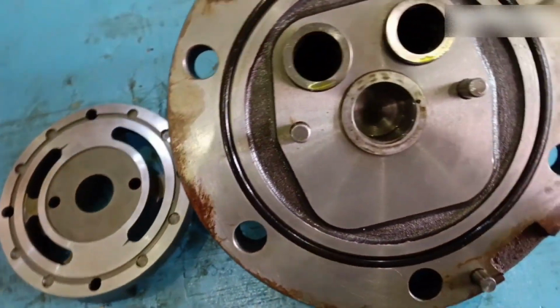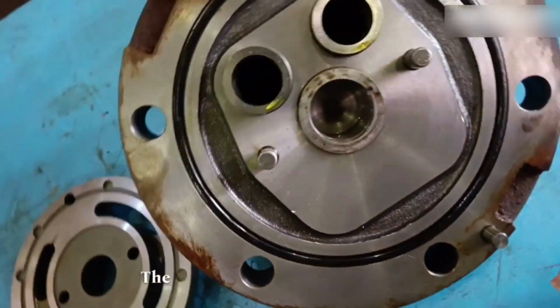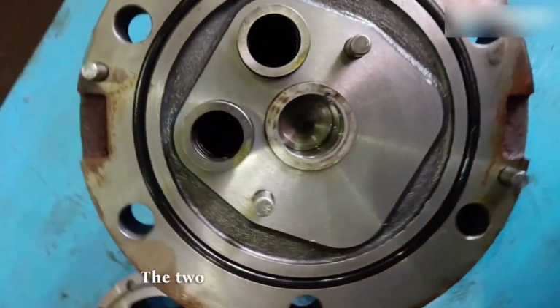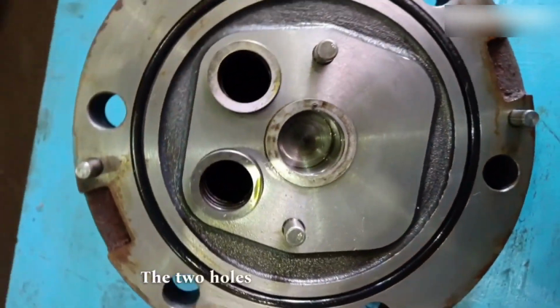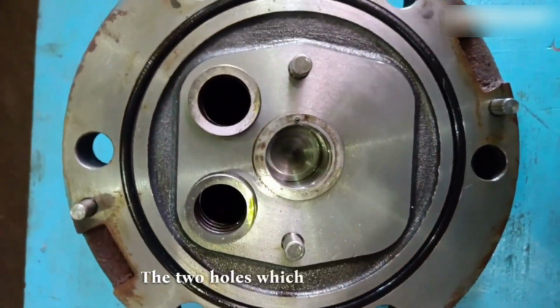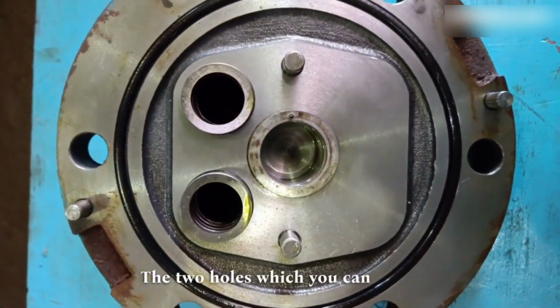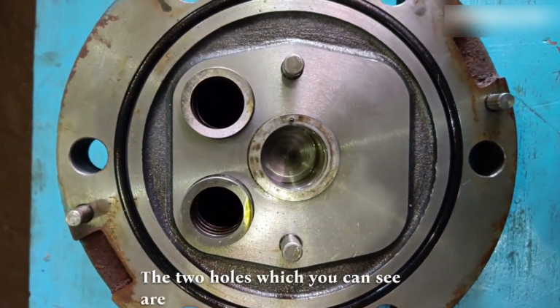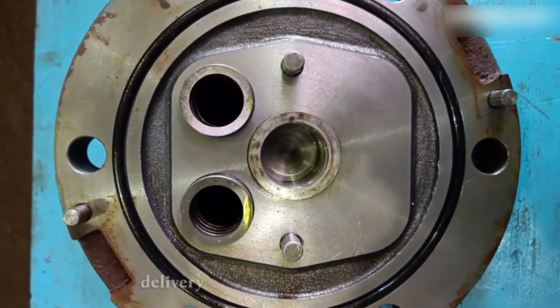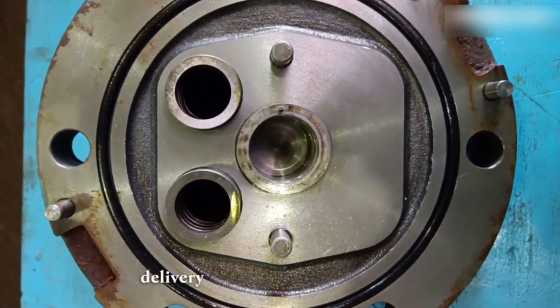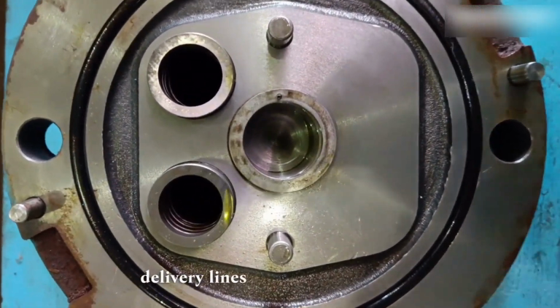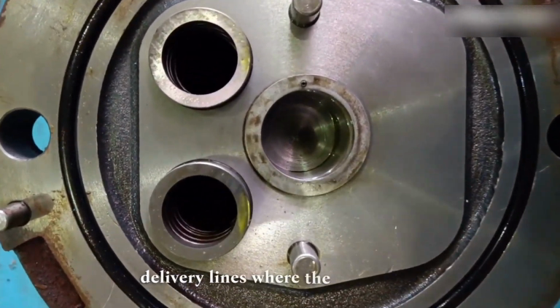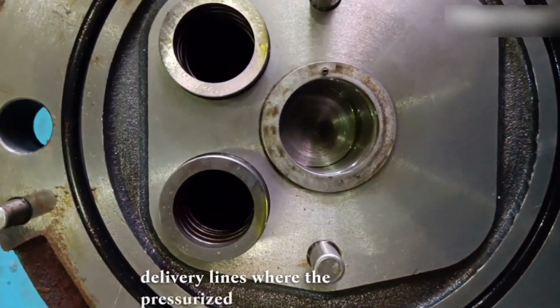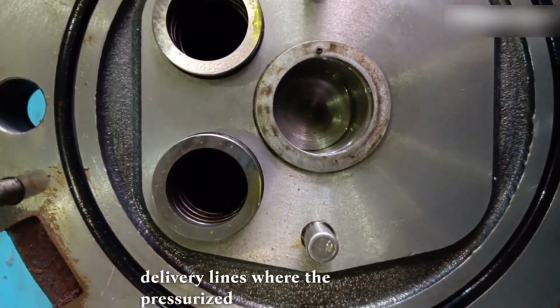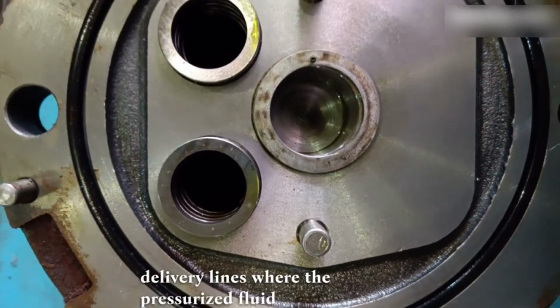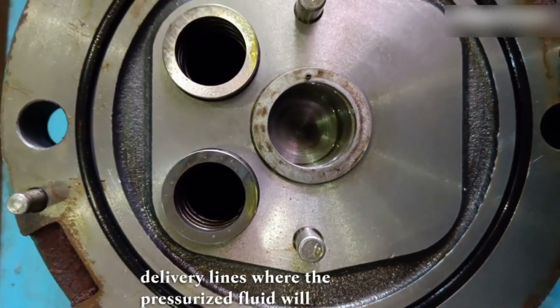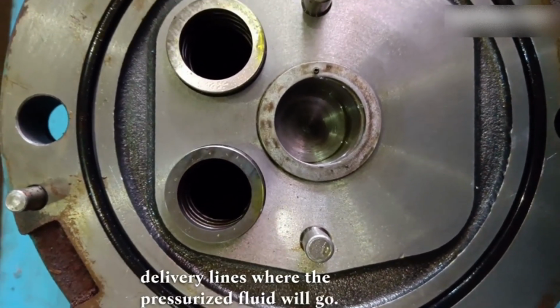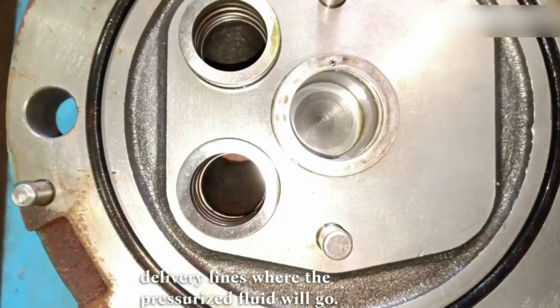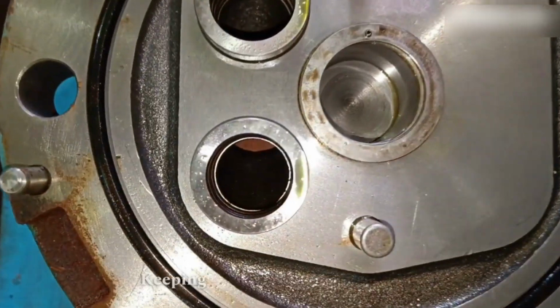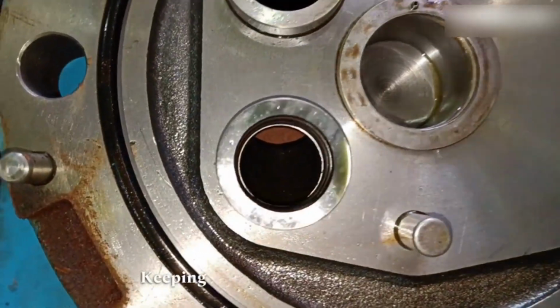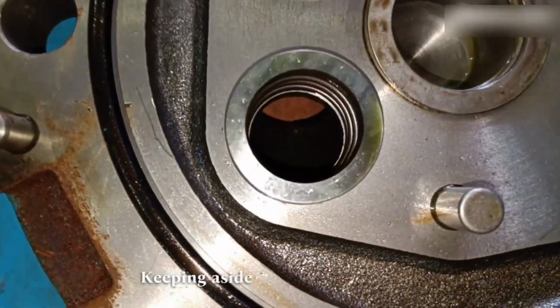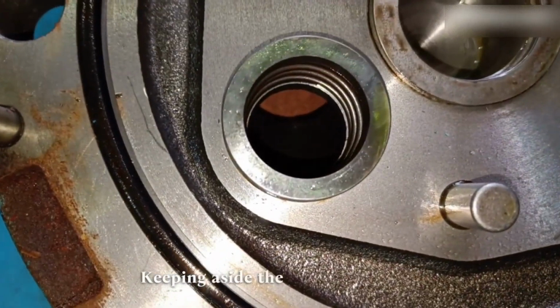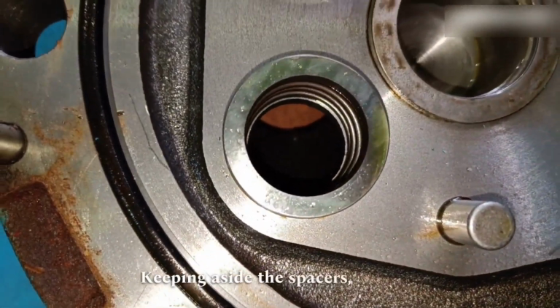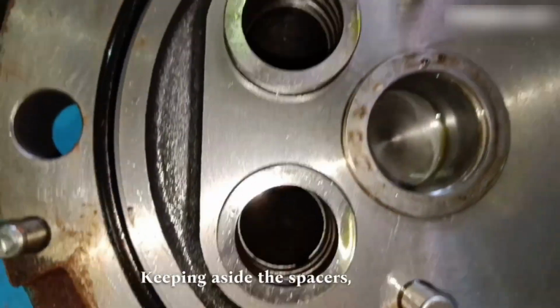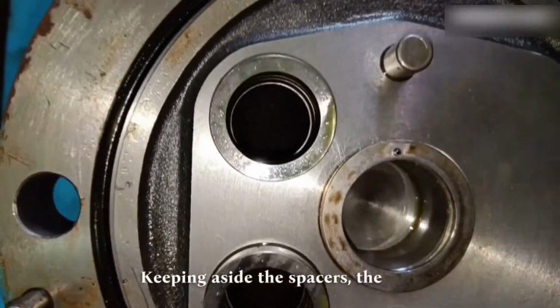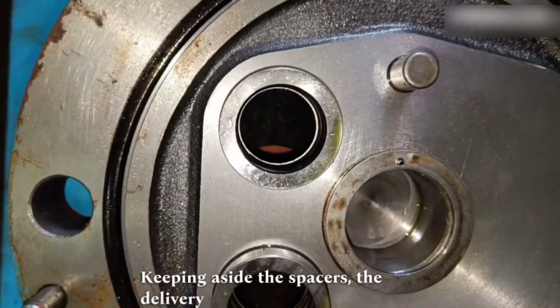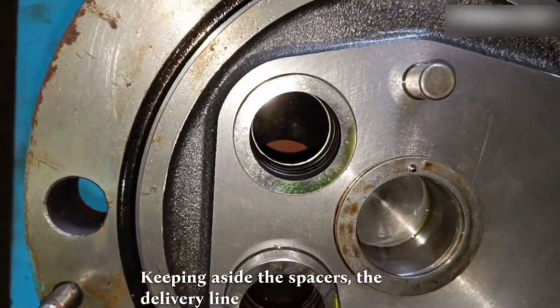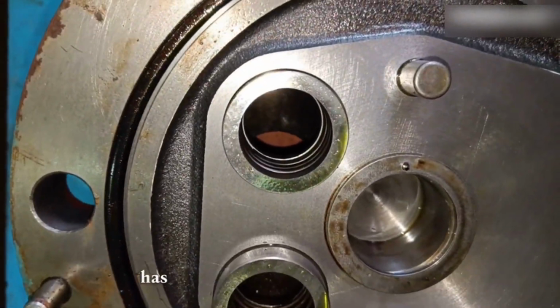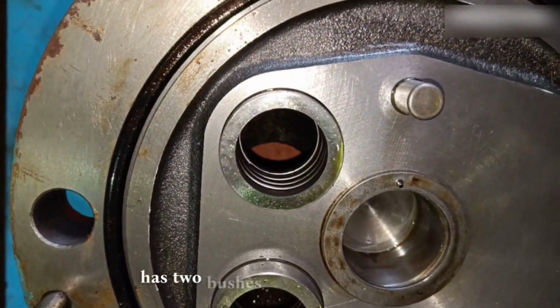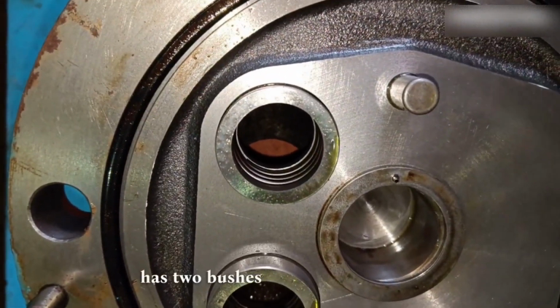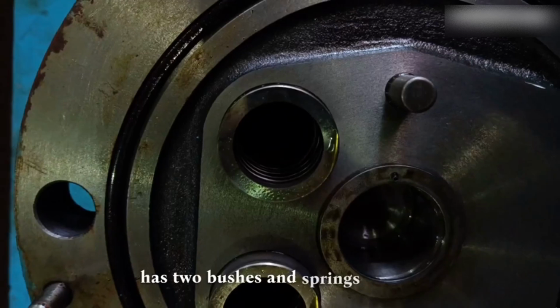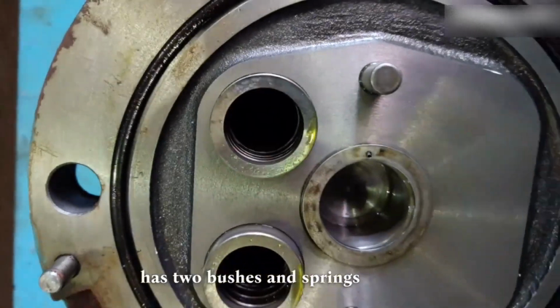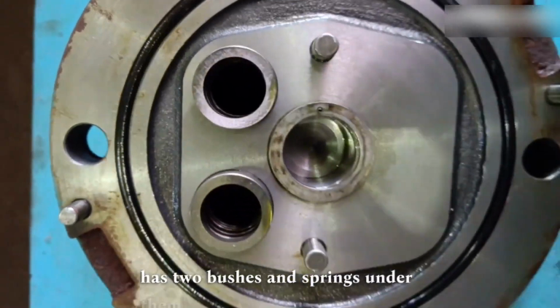The two holes which you can see are the delivery lines where the pressurized fluid will go. Keeping aside the spacers, the delivery line has two bushes and springs under them.